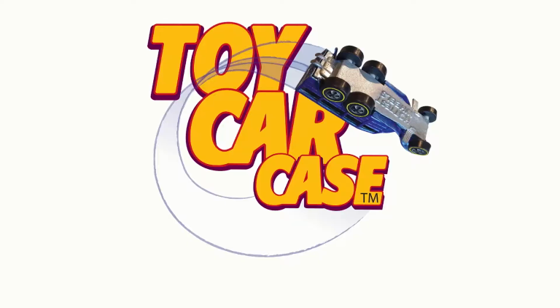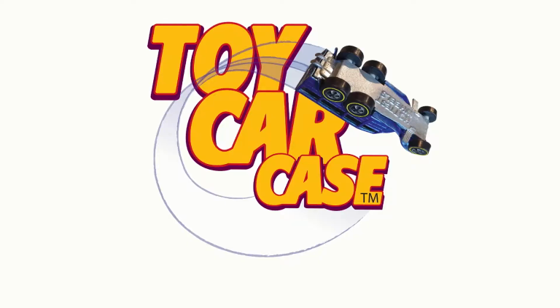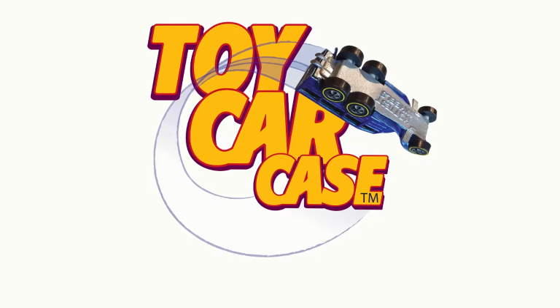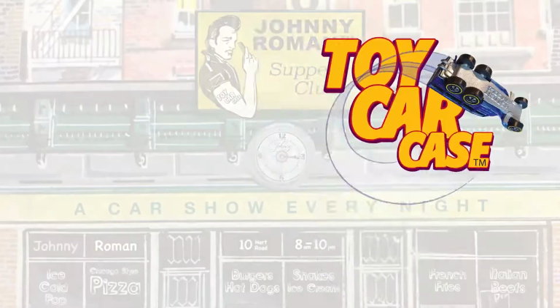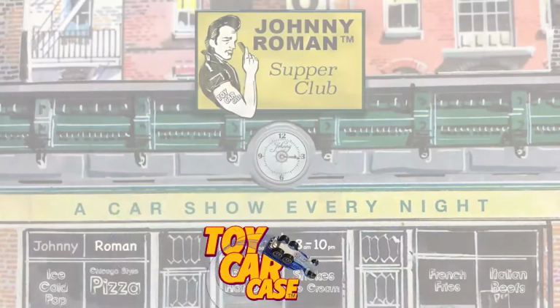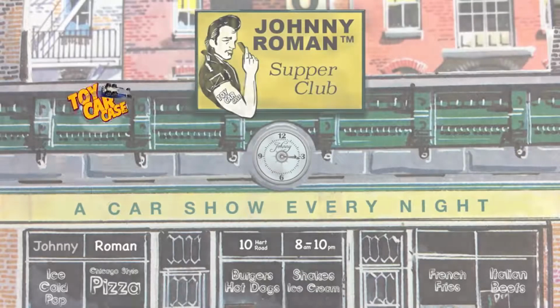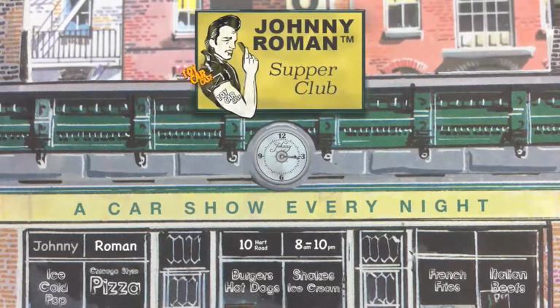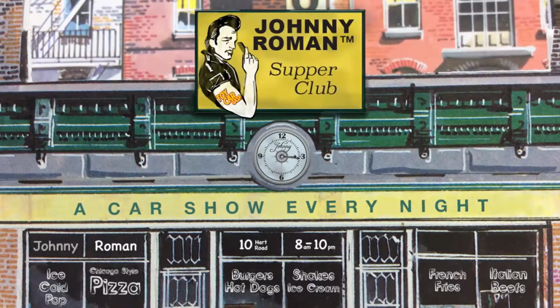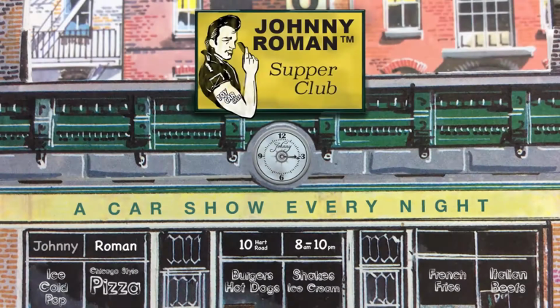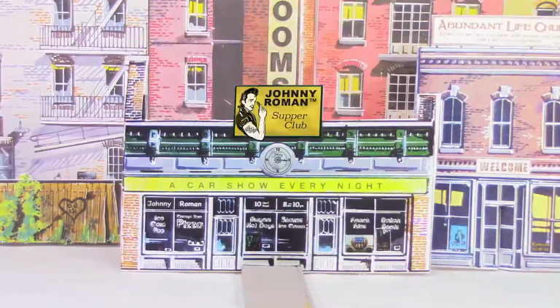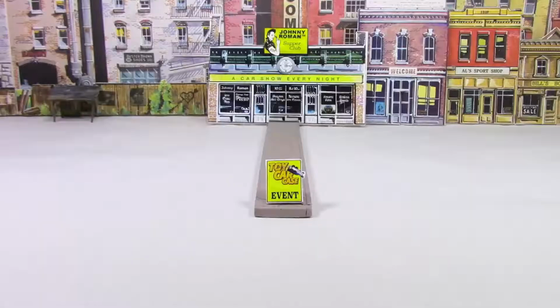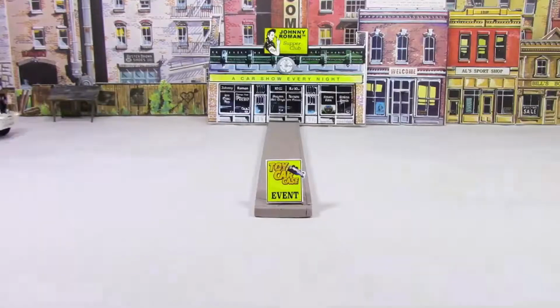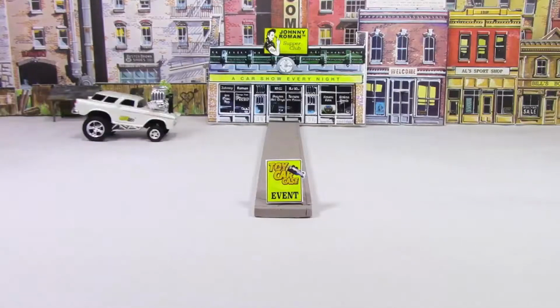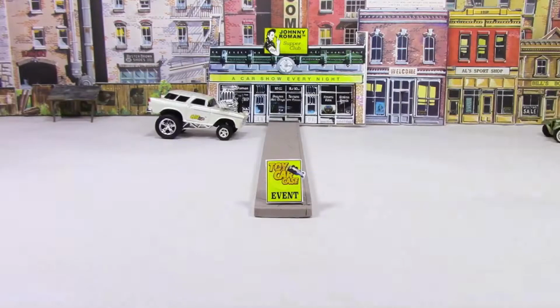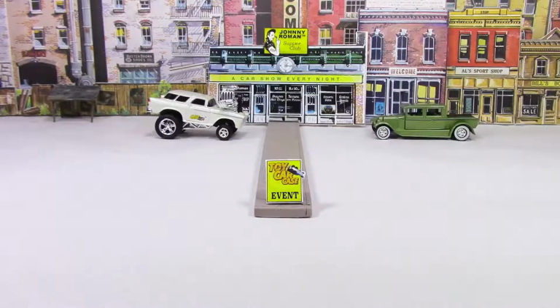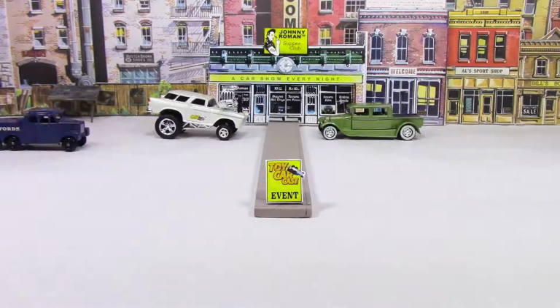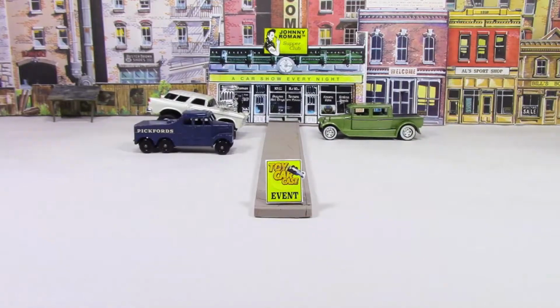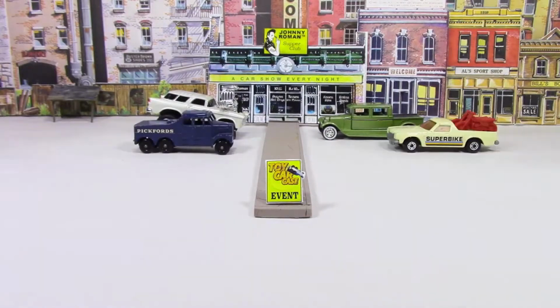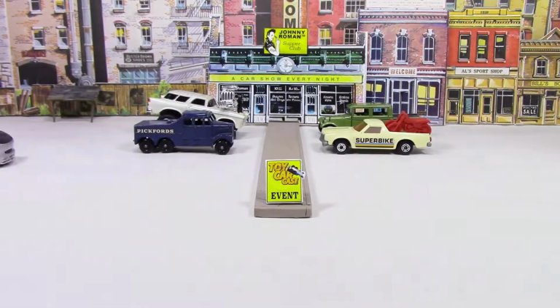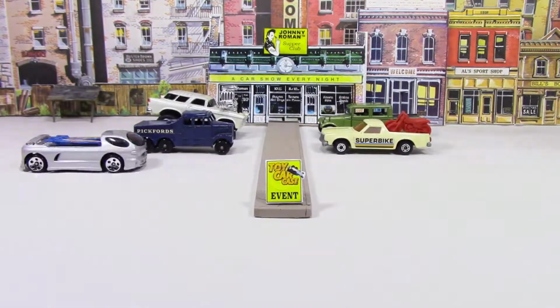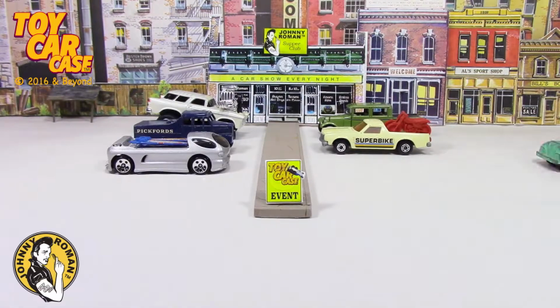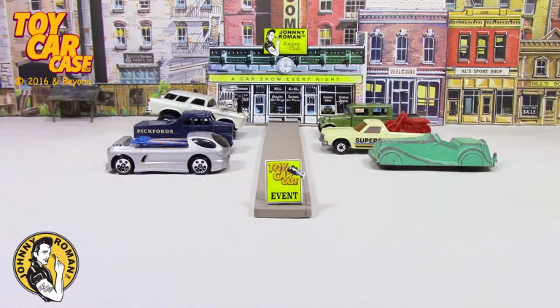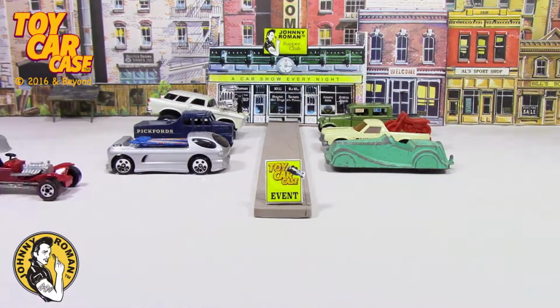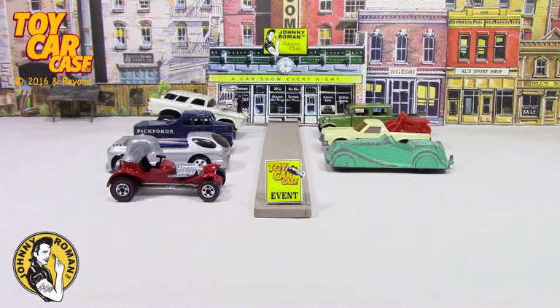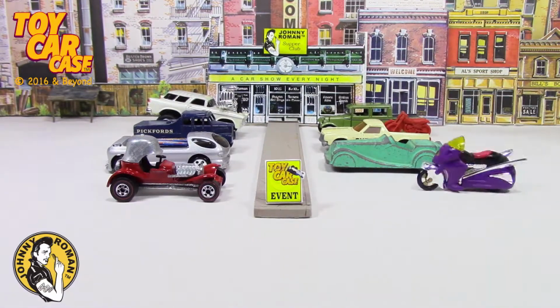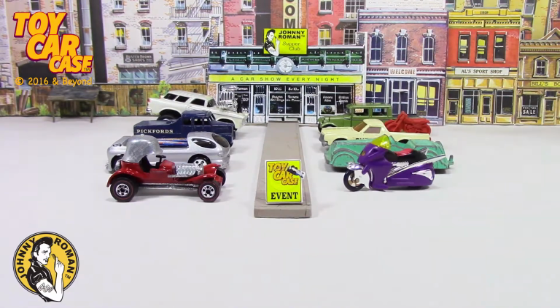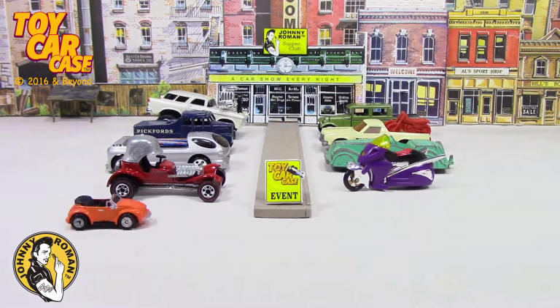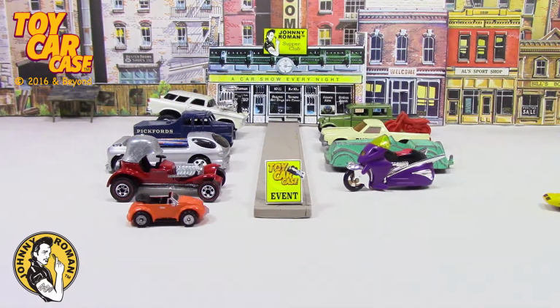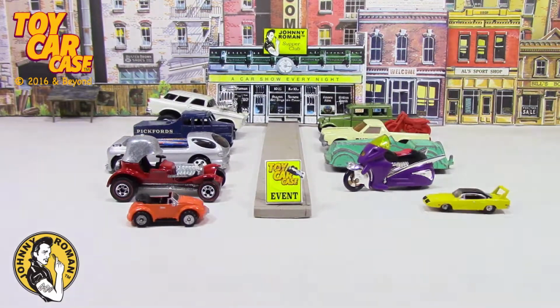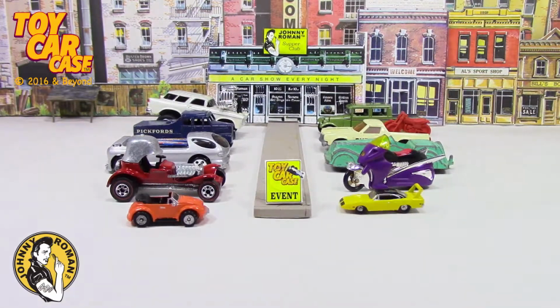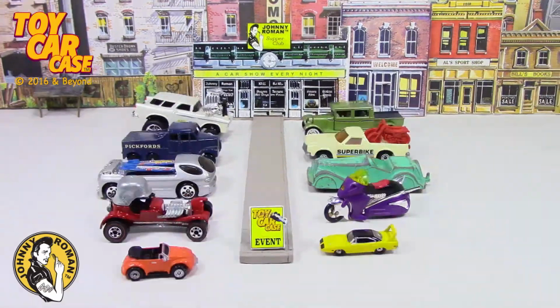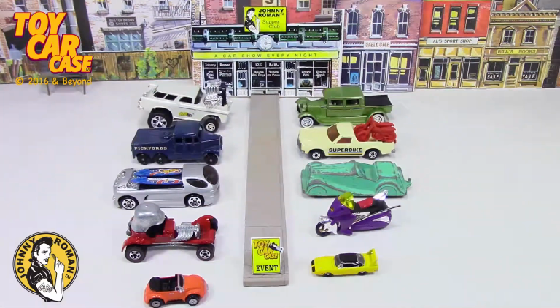Hey cats and kittens, it's a toy car case event at Johnny Roman's Supper Club. It is 316 on Old Johnny Clark. Let's see what pulled into our parking lot.